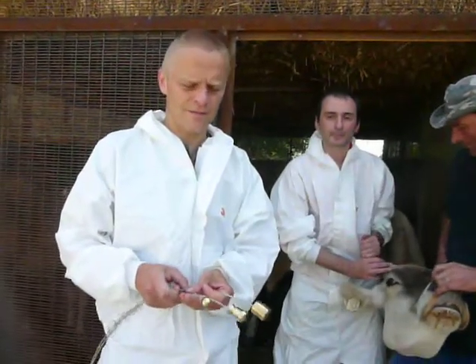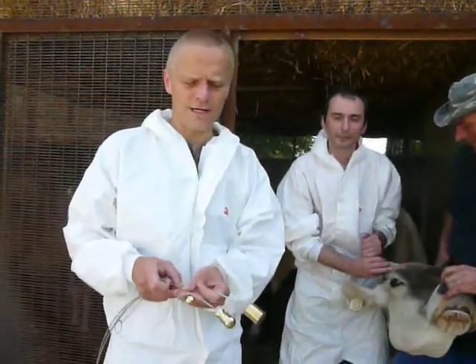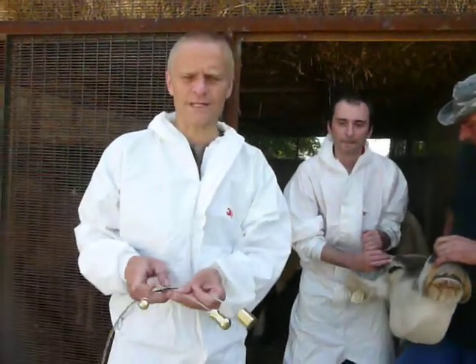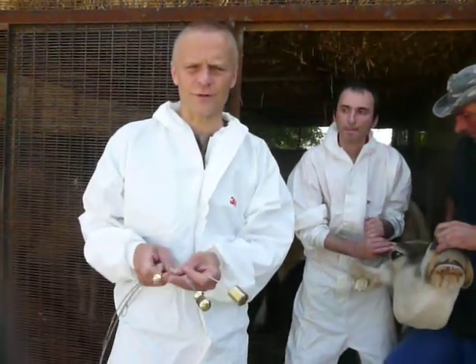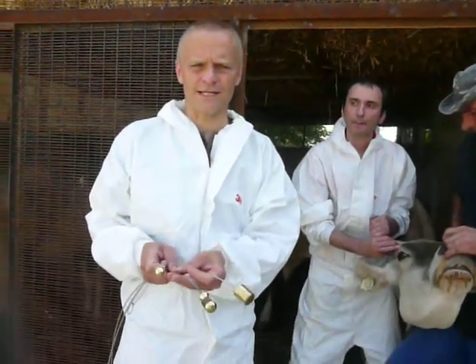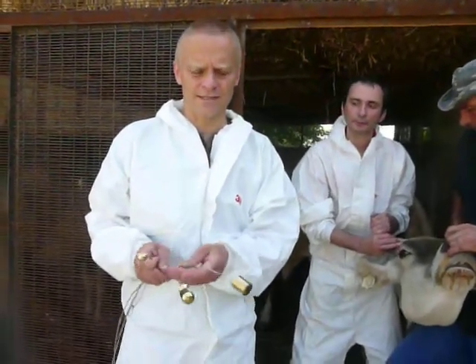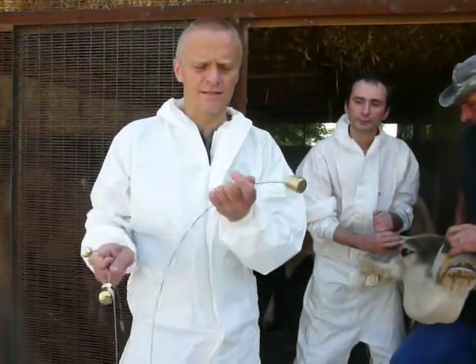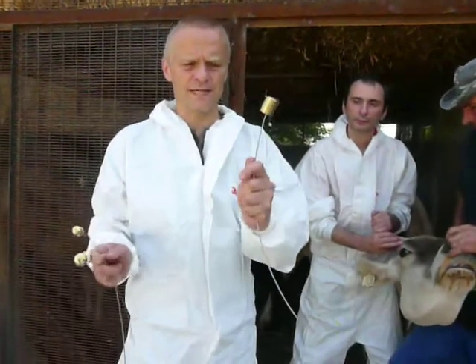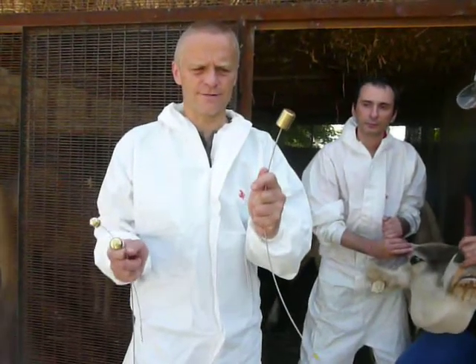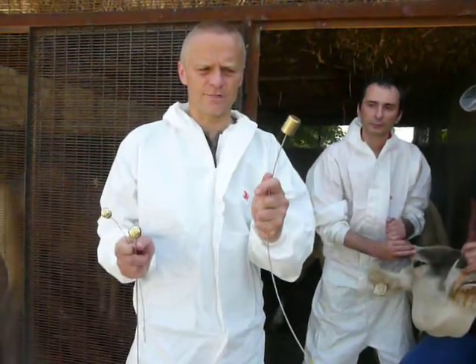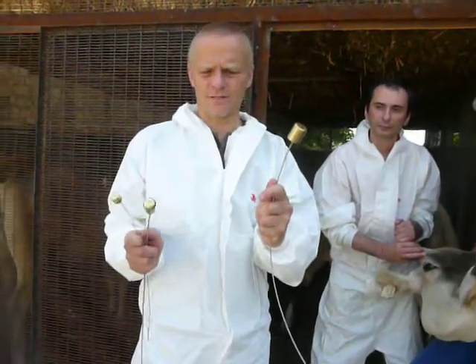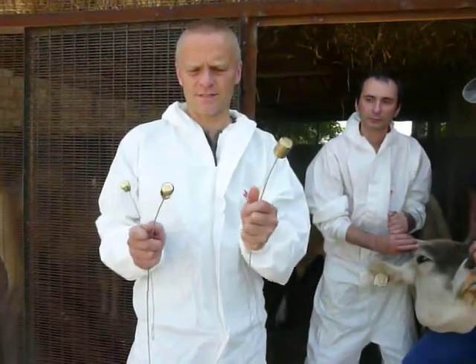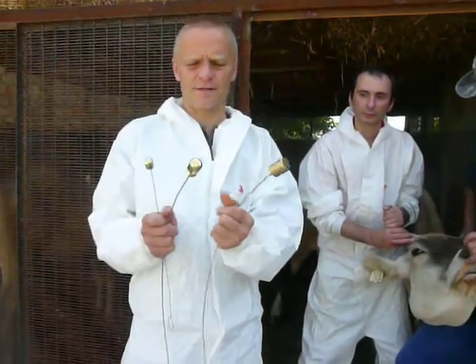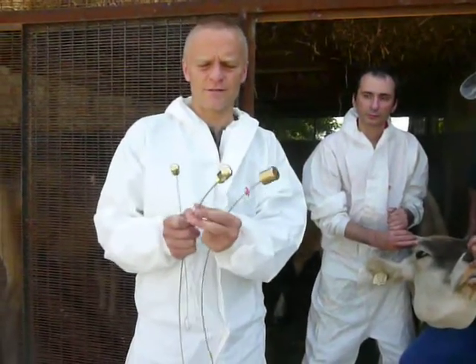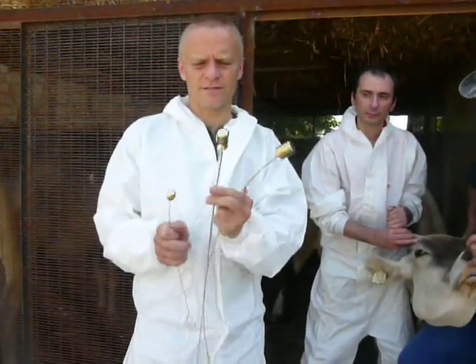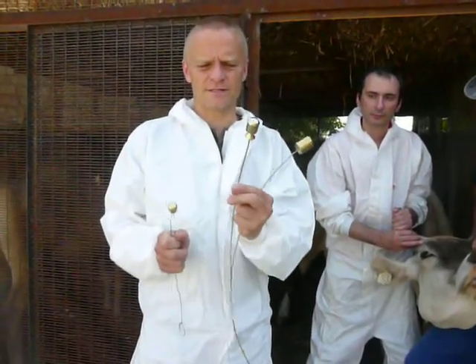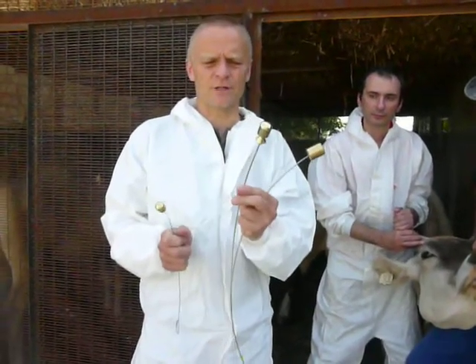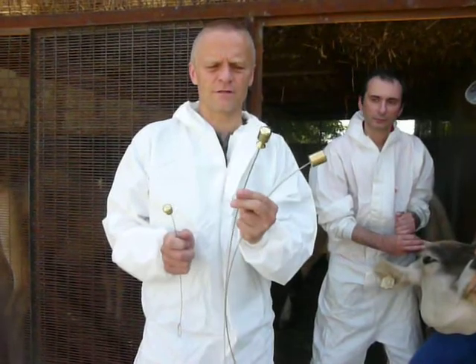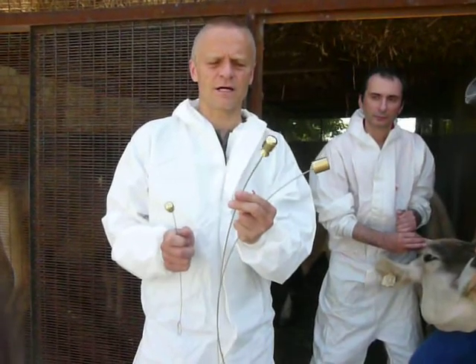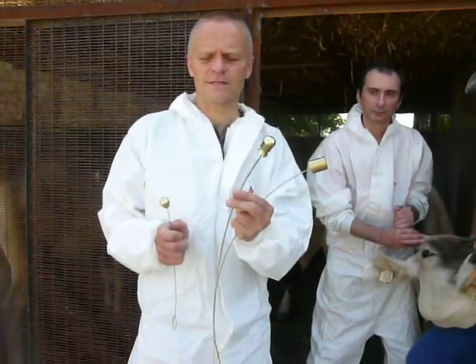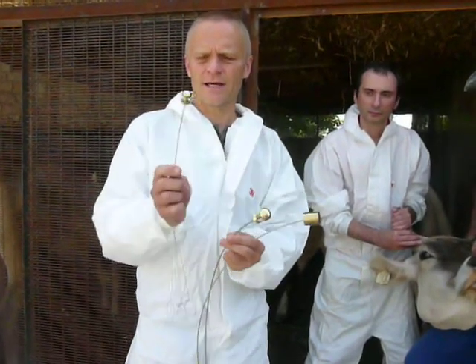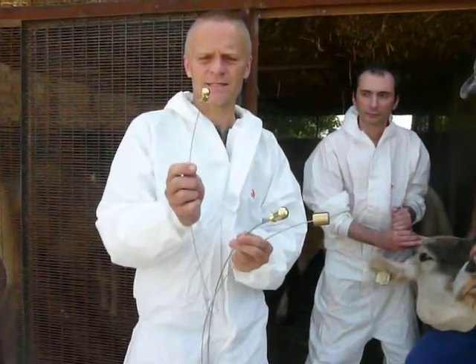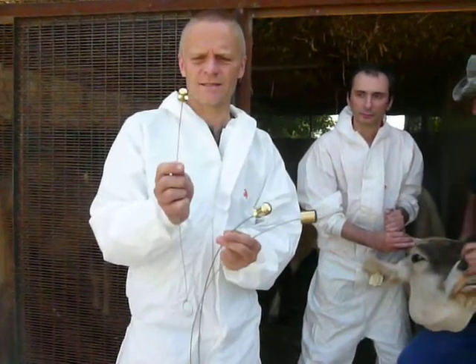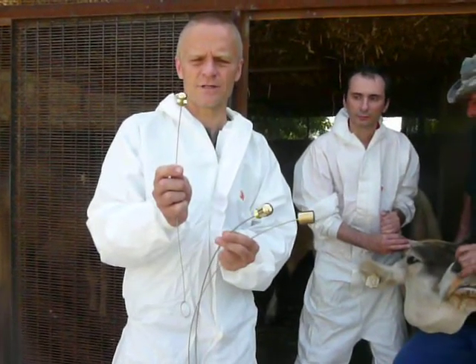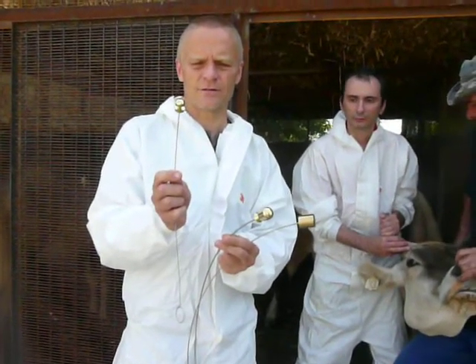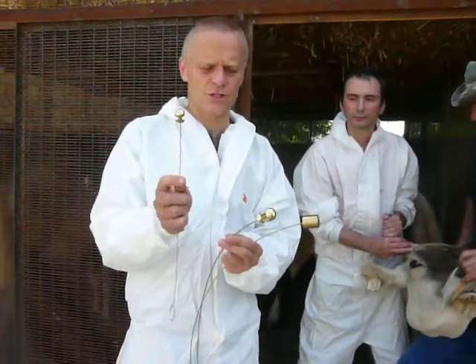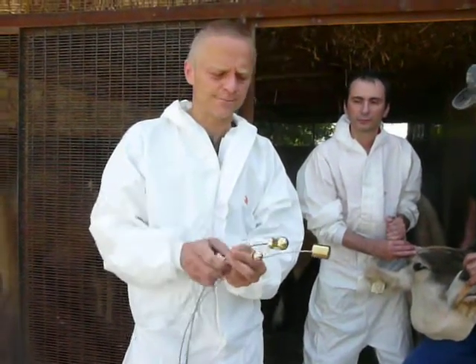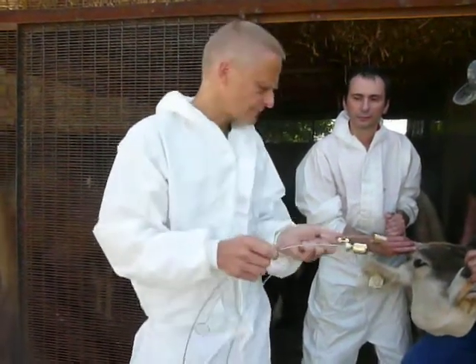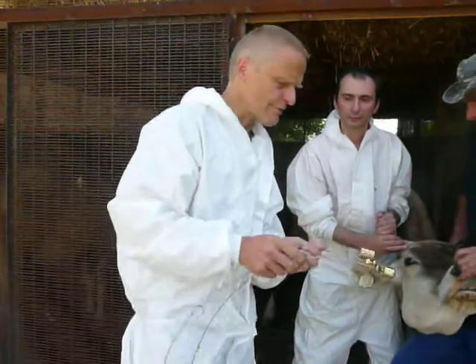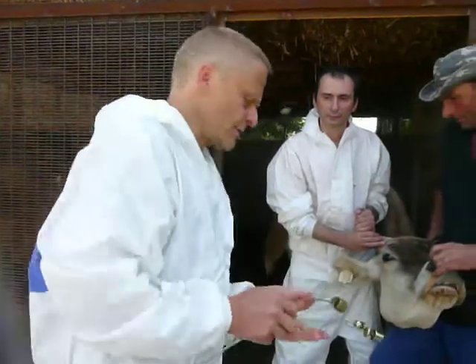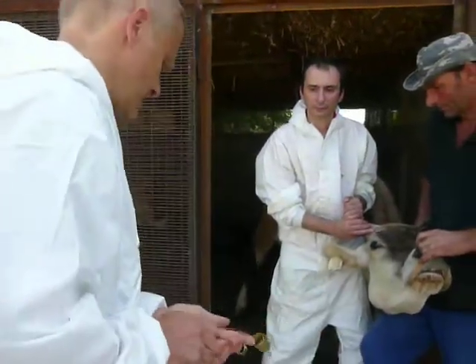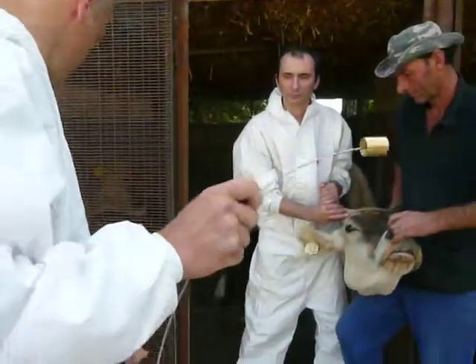We have three different probing devices. The biggest one is for cows, the smaller one for calves, and this is the smallest for sheep. We have a big cow here, so we use the big one.